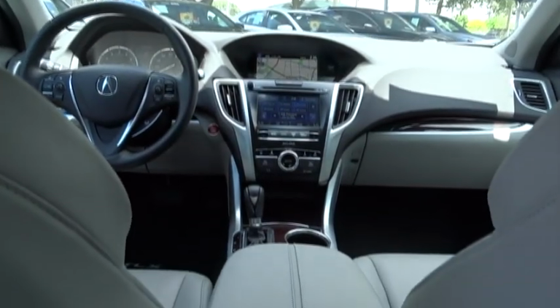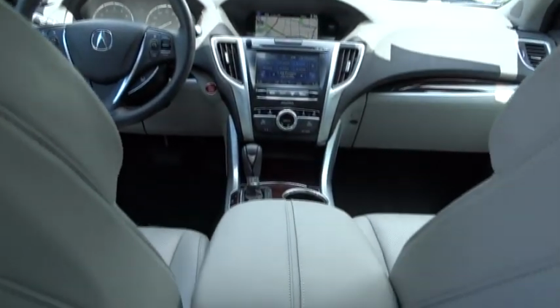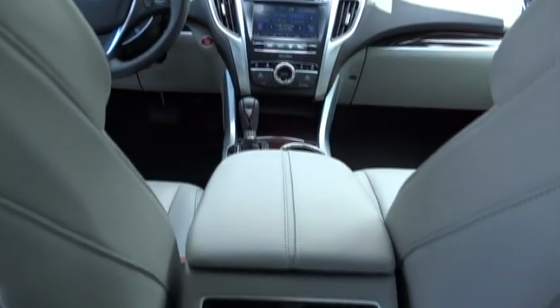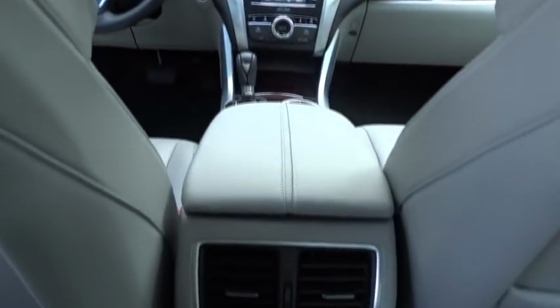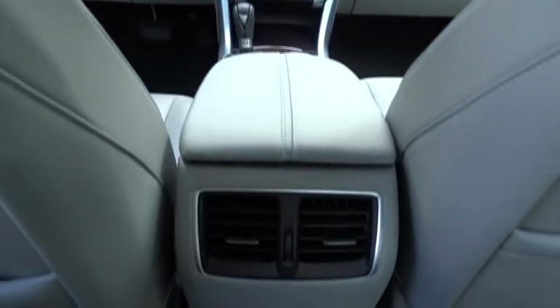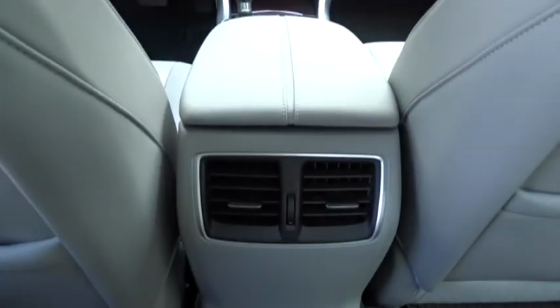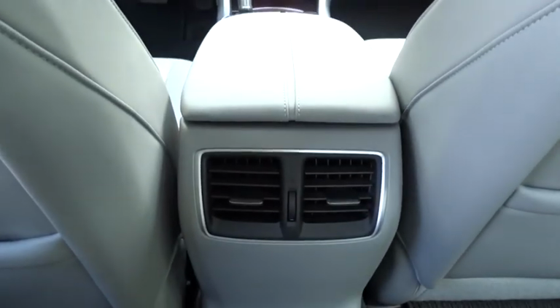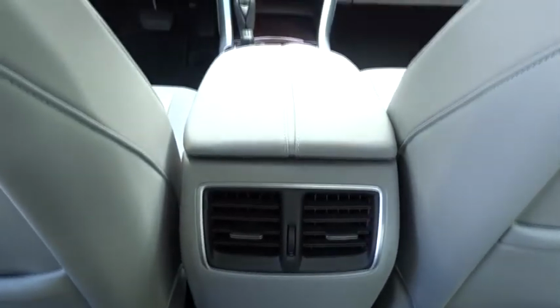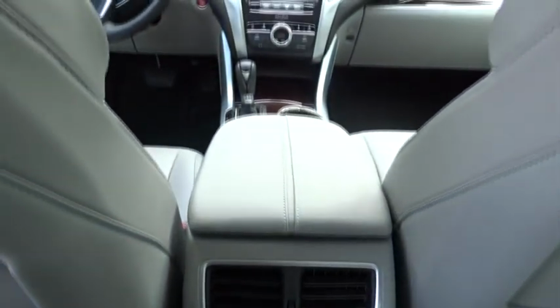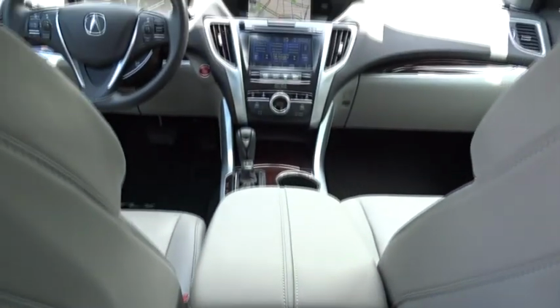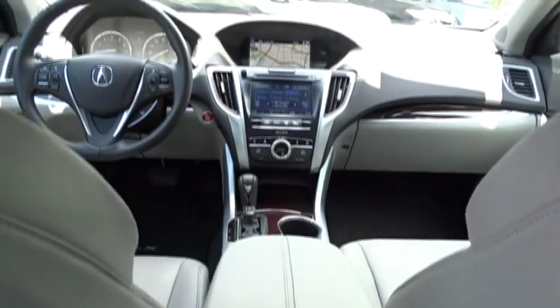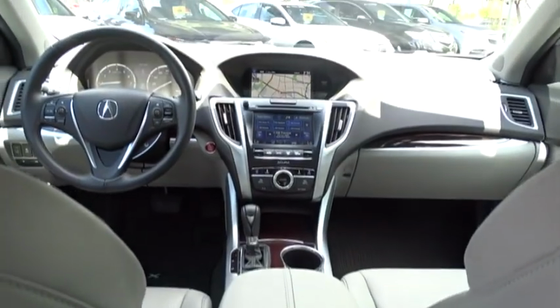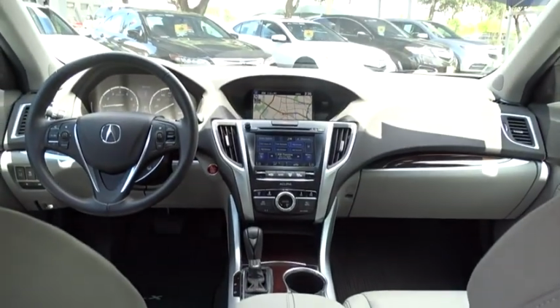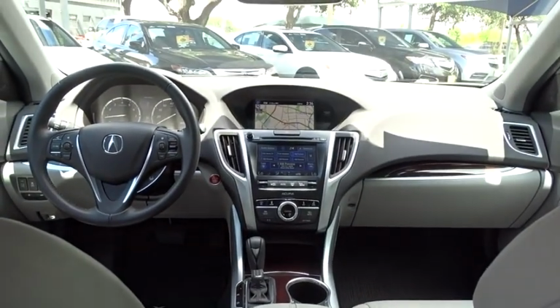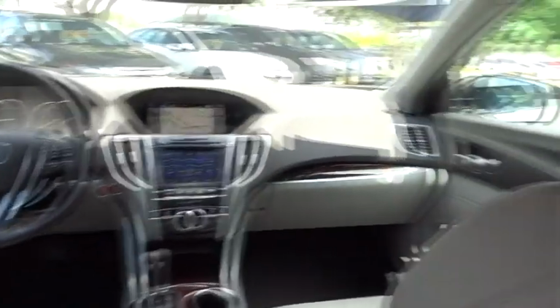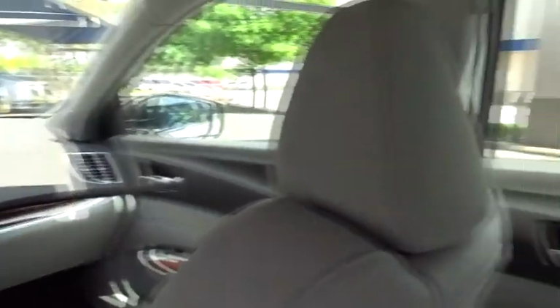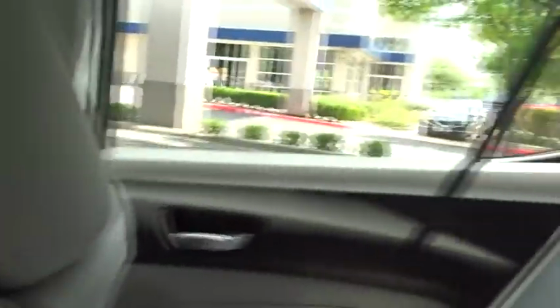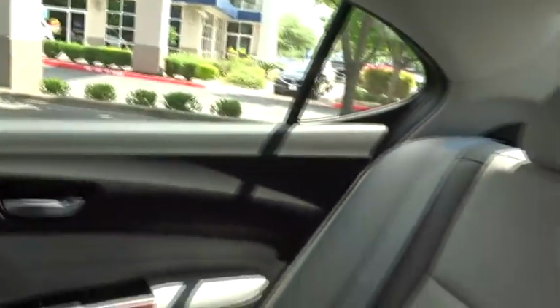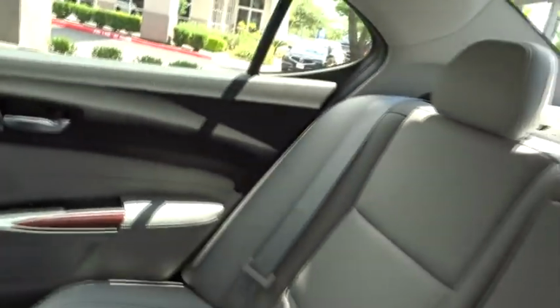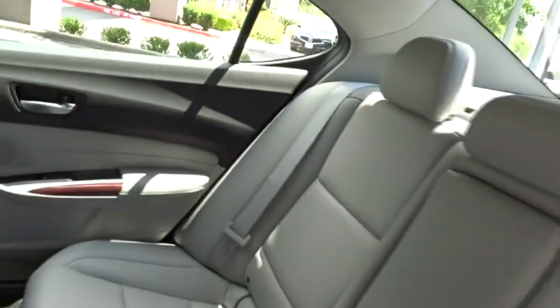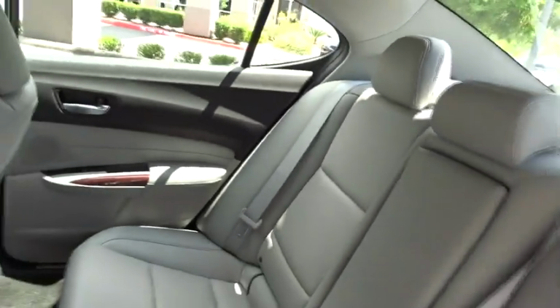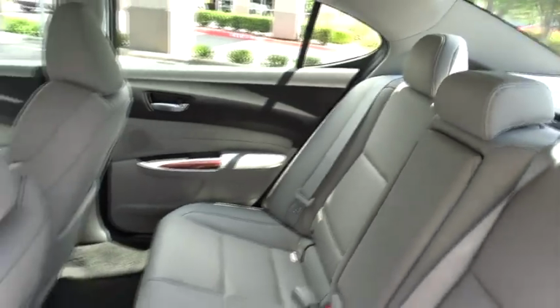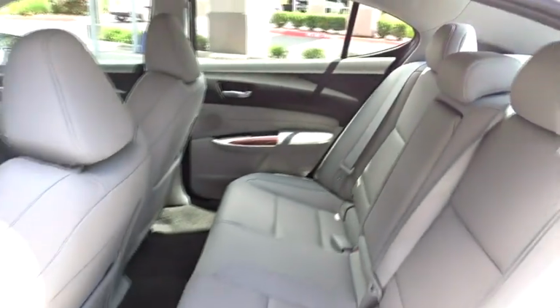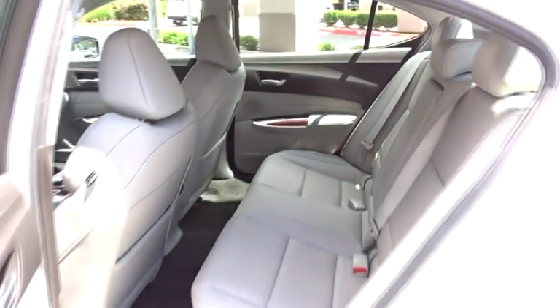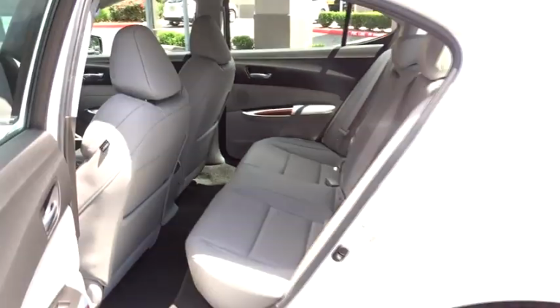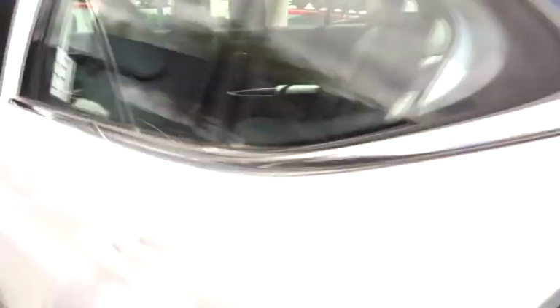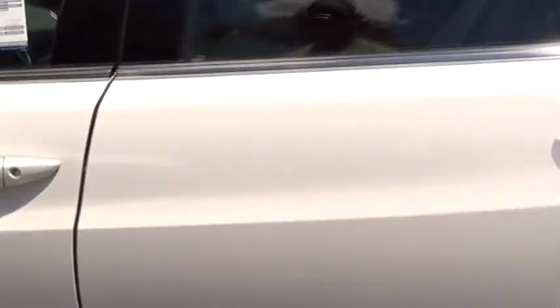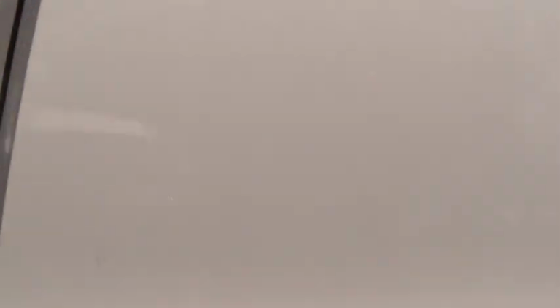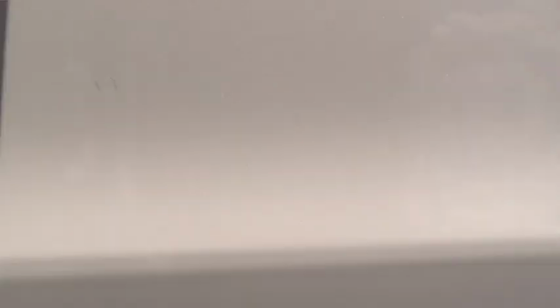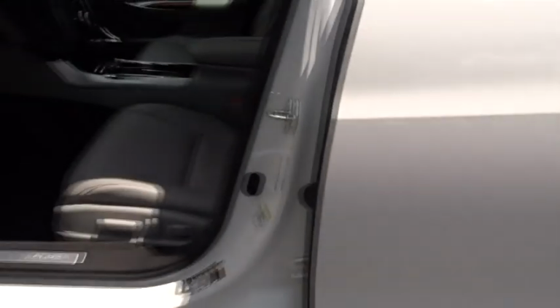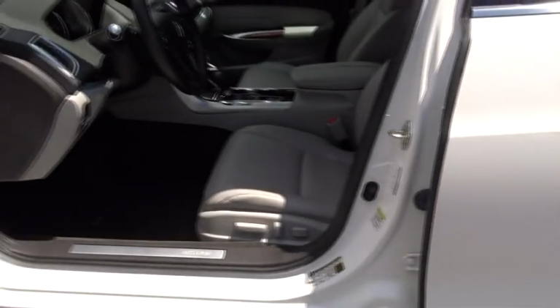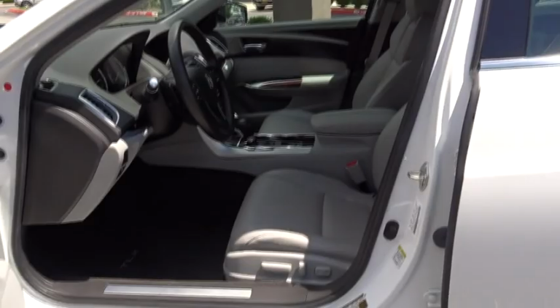Adjustable steering wheel, auto-dimming rear-view mirror, keyless start, aluminum wheels, floor mats, hard disk drive media storage, and four-wheel disc brakes. This vehicle is Carfax certified one owner and qualifies for Carfax buyback guarantee.